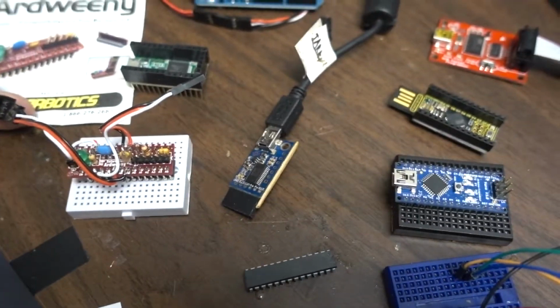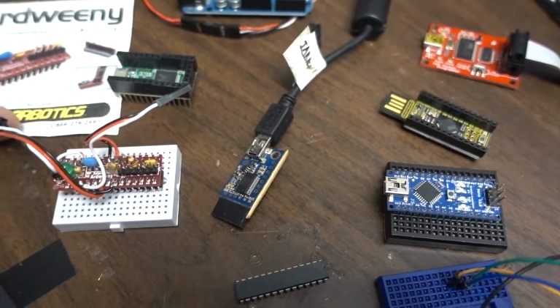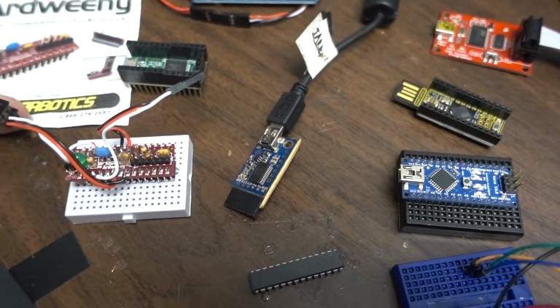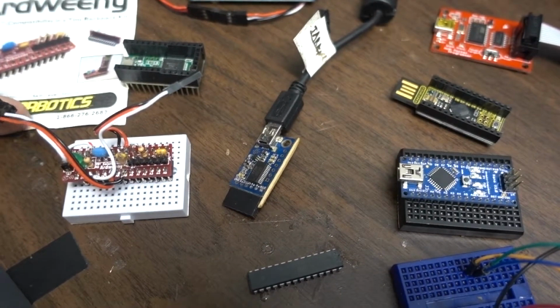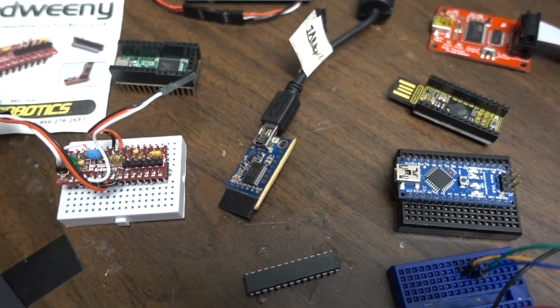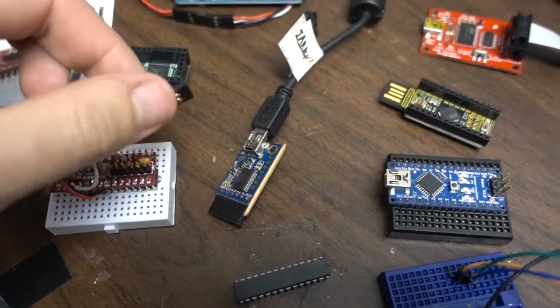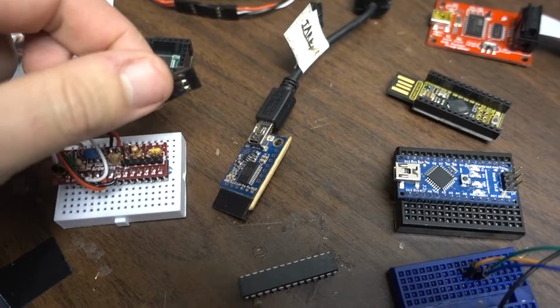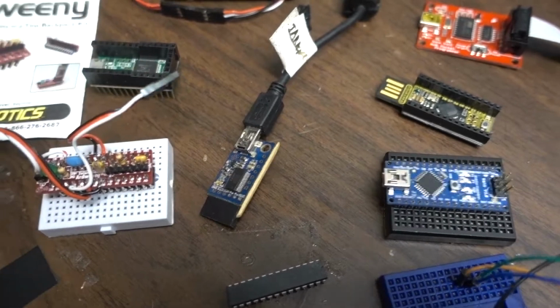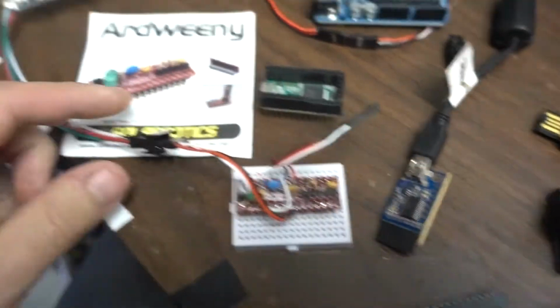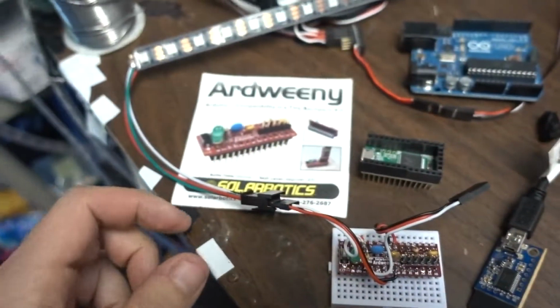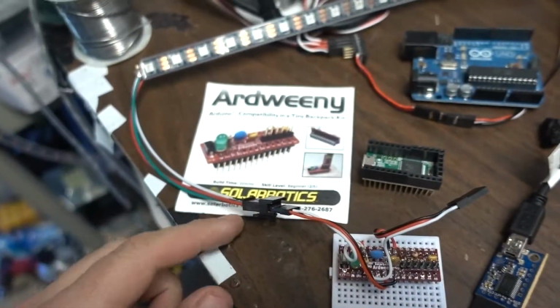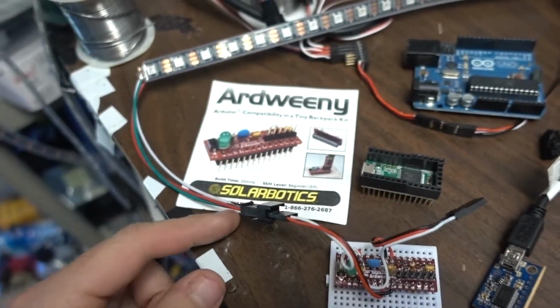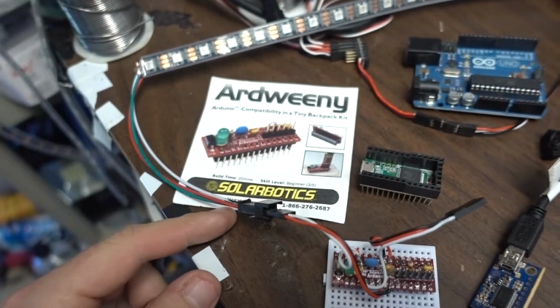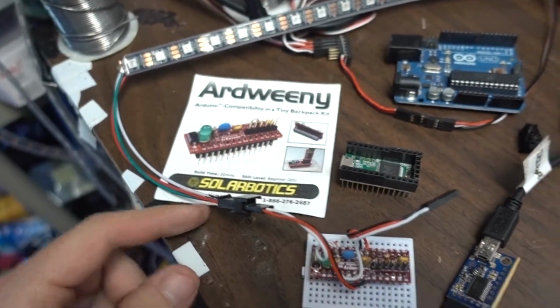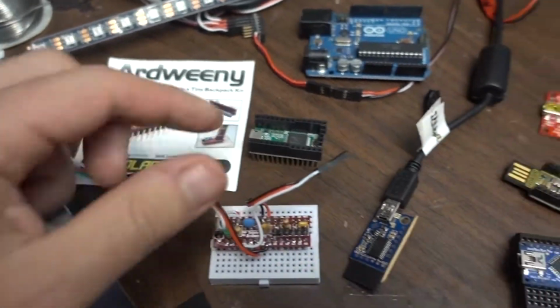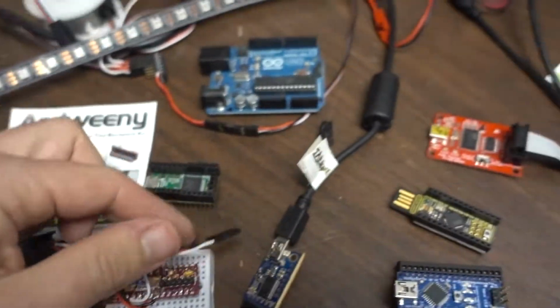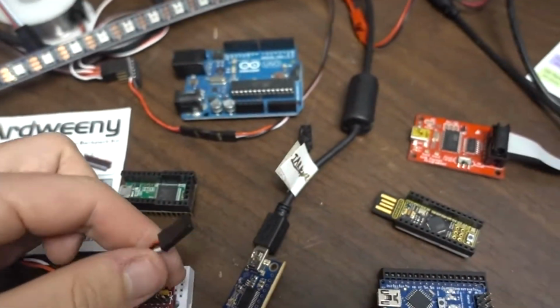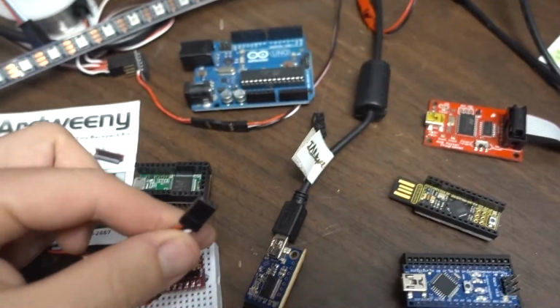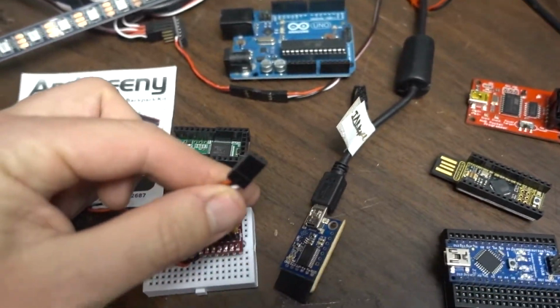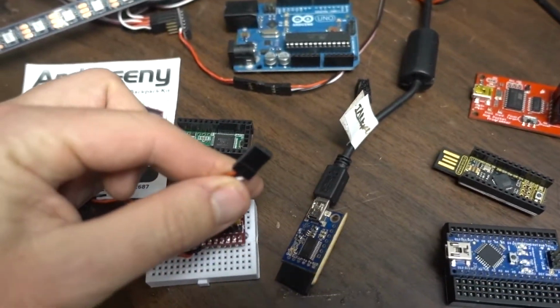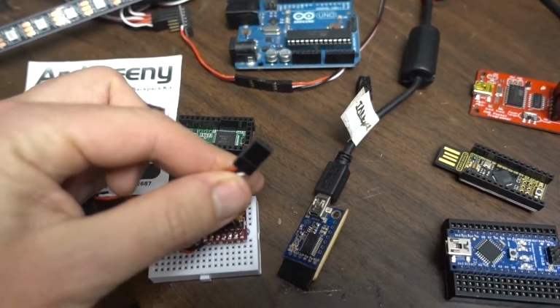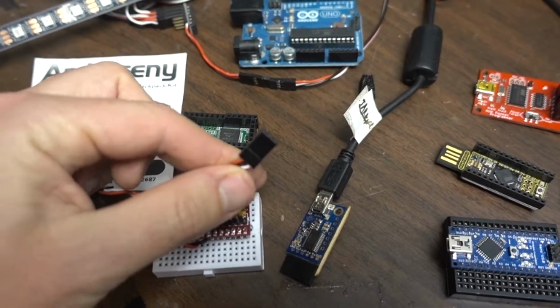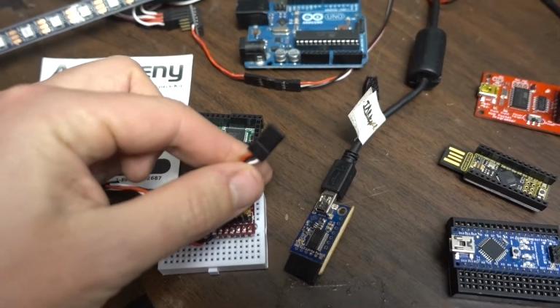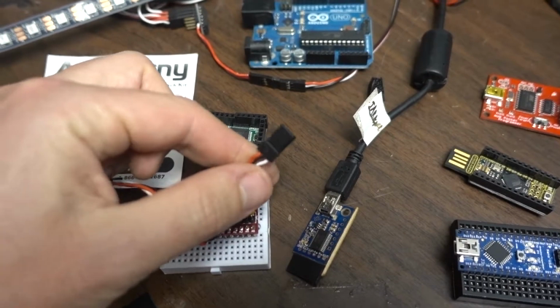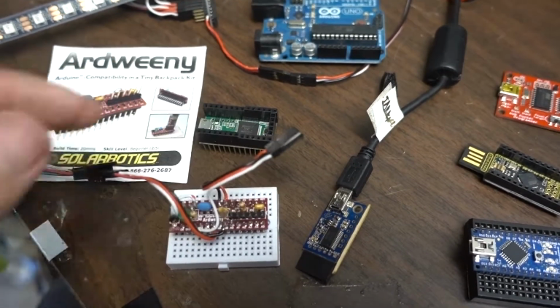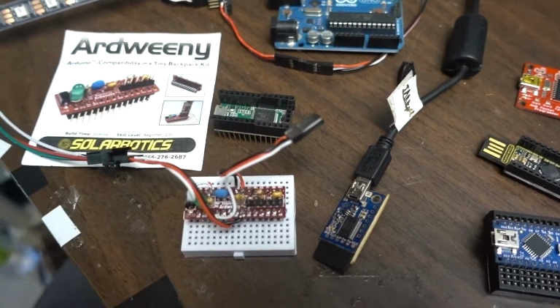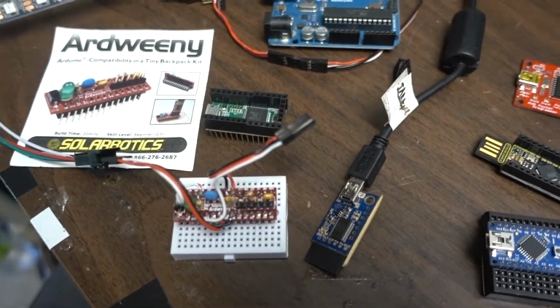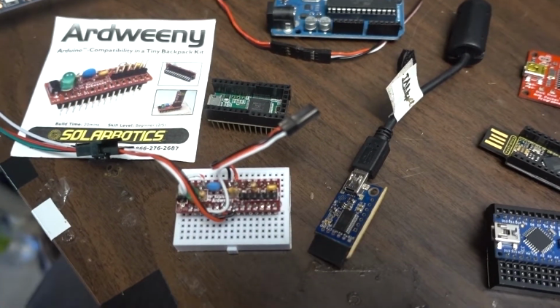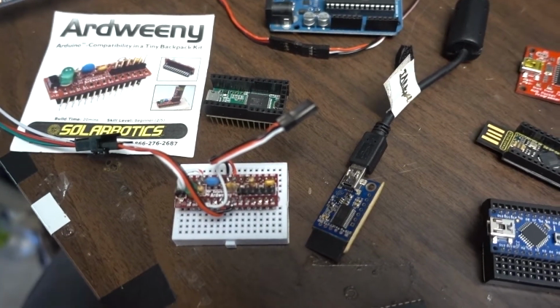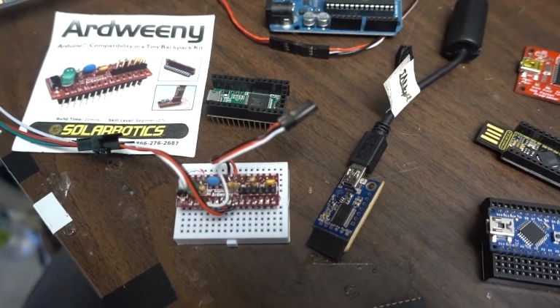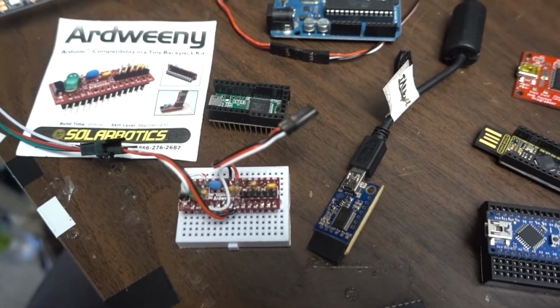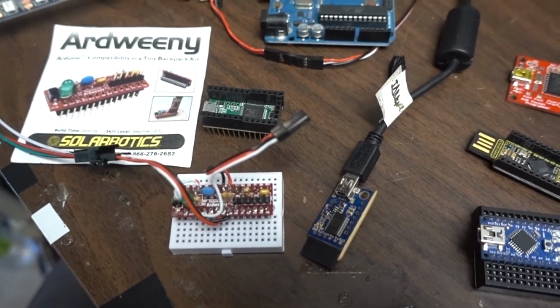And then I soldered it to IO — one for the LED strip and the other one will take the infrared signal going to a different row of pins.